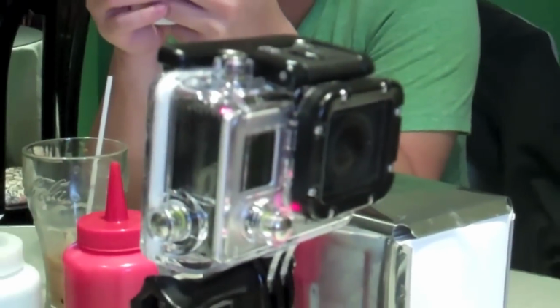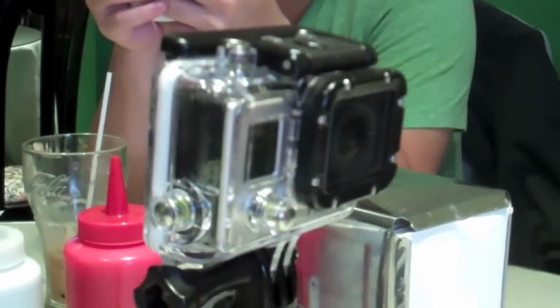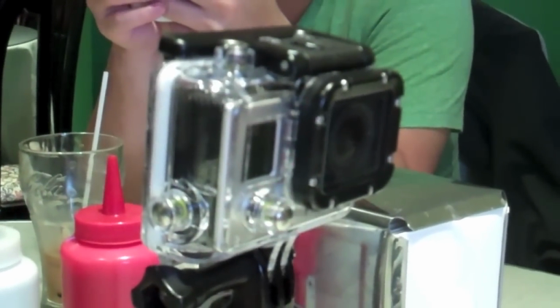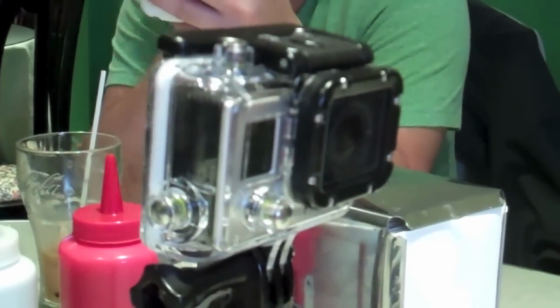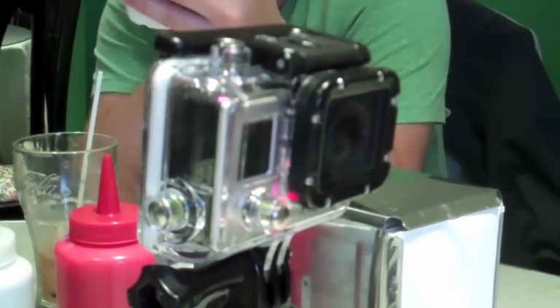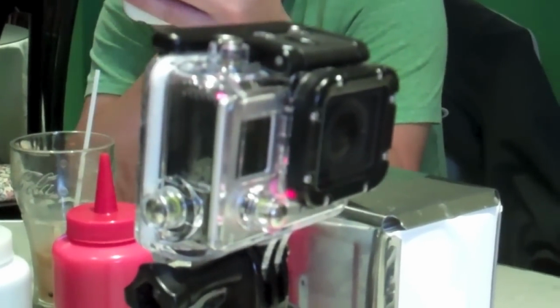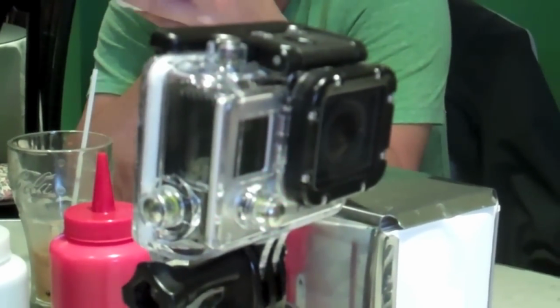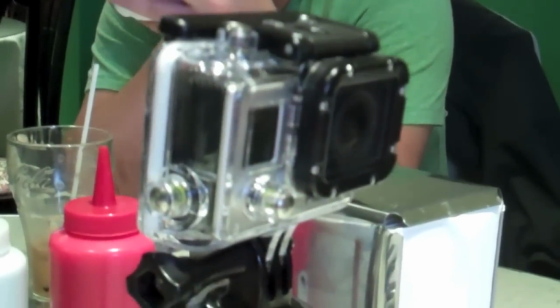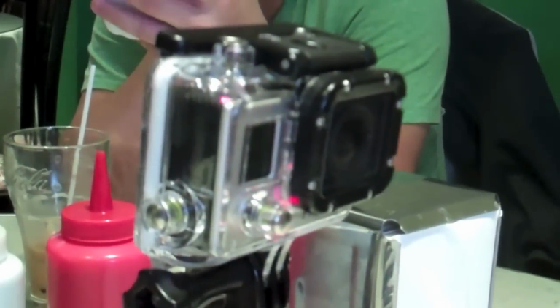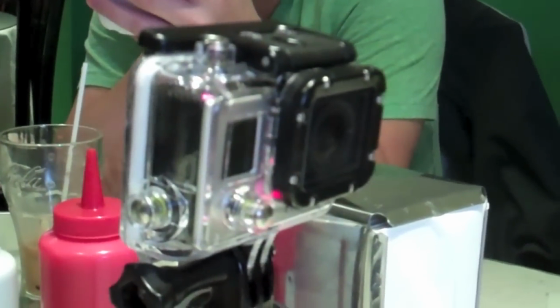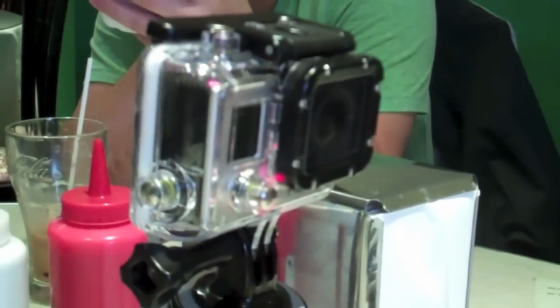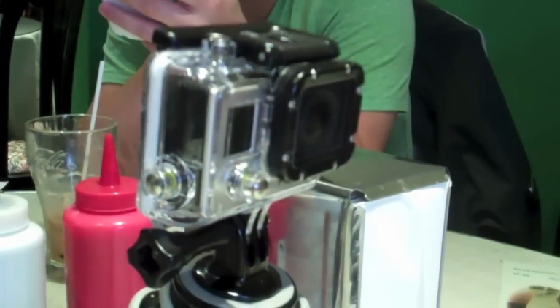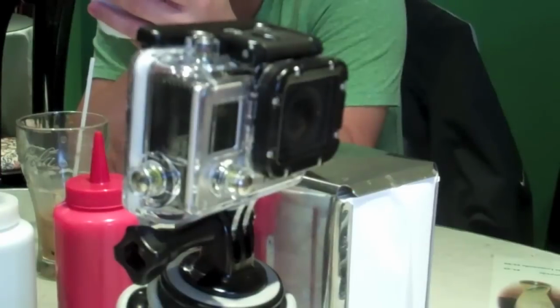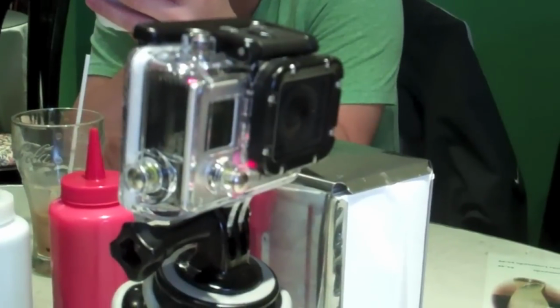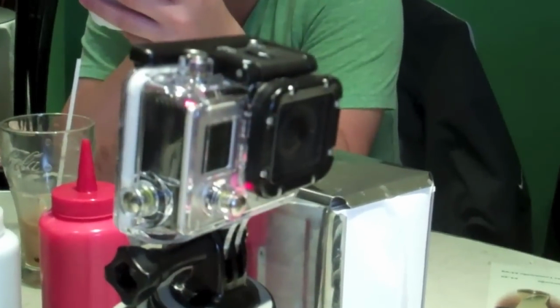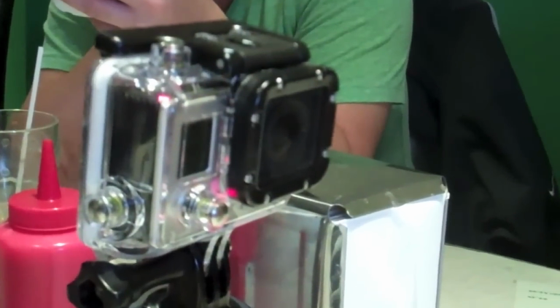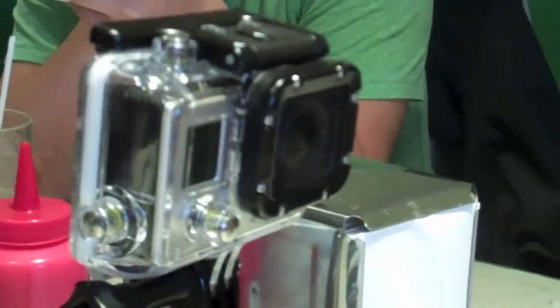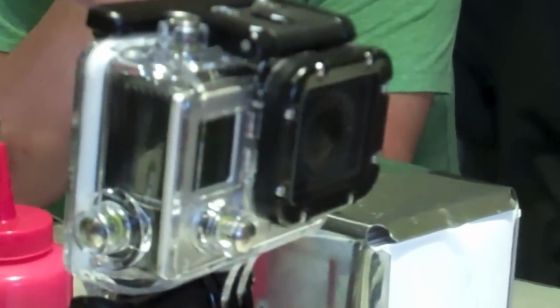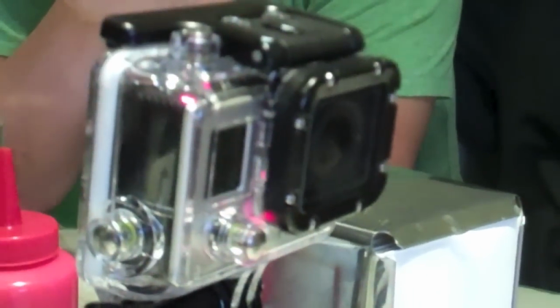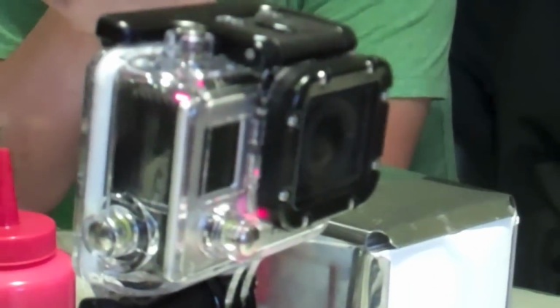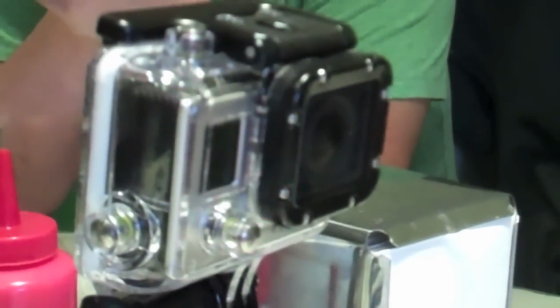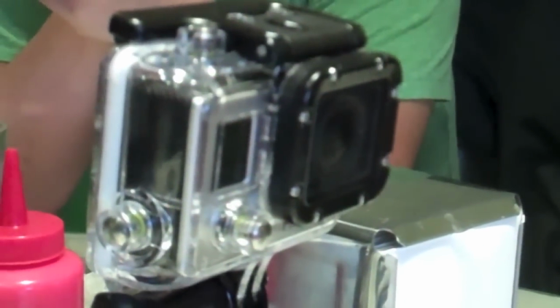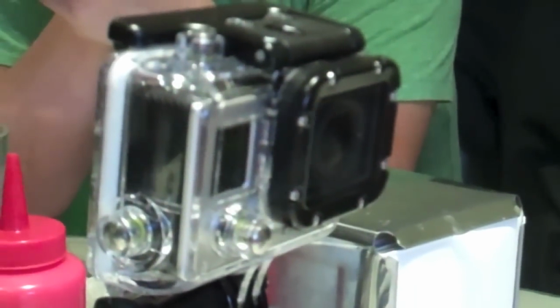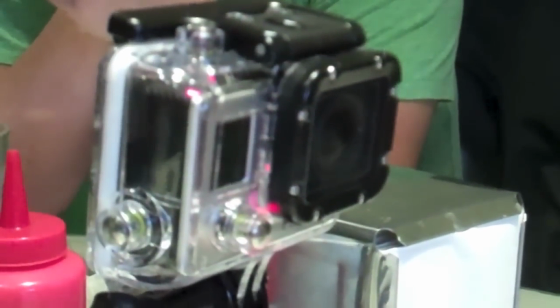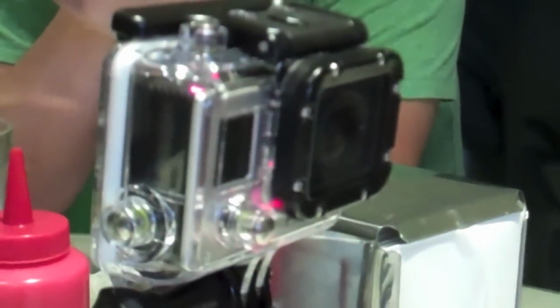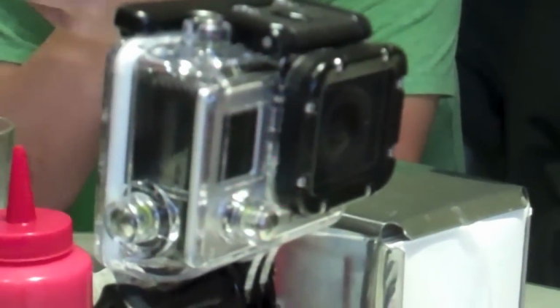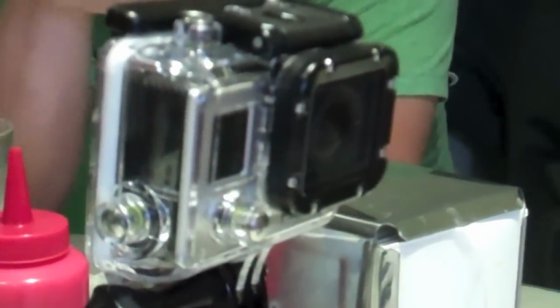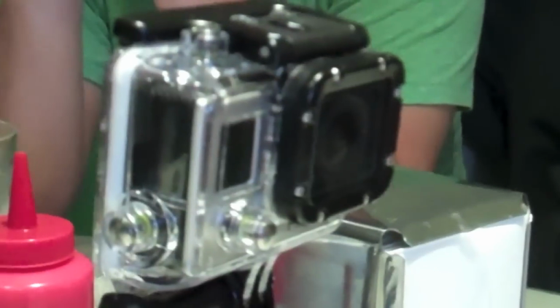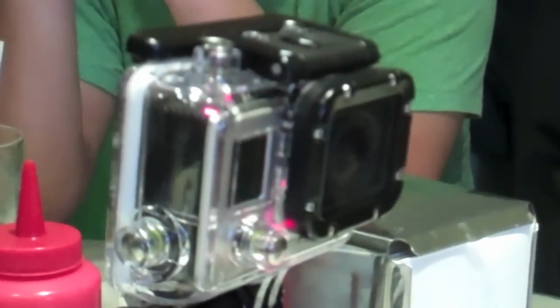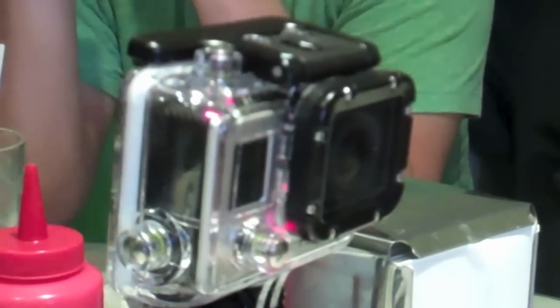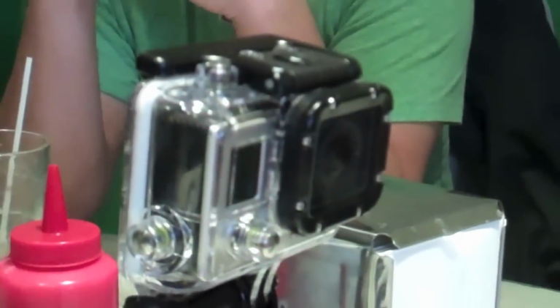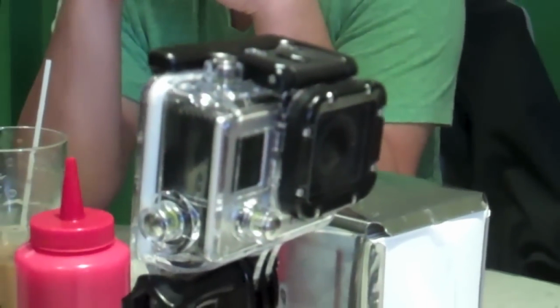If you're looking for an action cam, particularly one that's very durable, gets great low-light performance, and has lots of shooting modes, give the GoPro Hero 3 Black a look. And that's the Gadget of the Week.